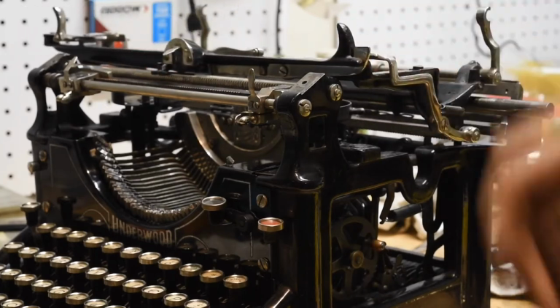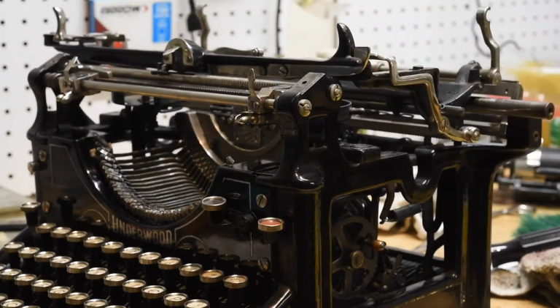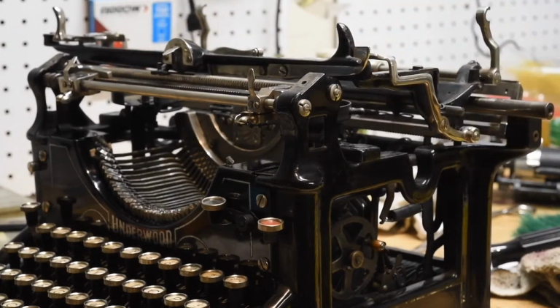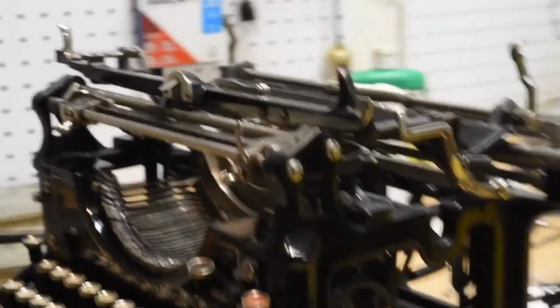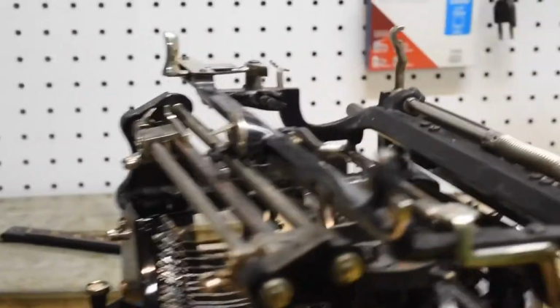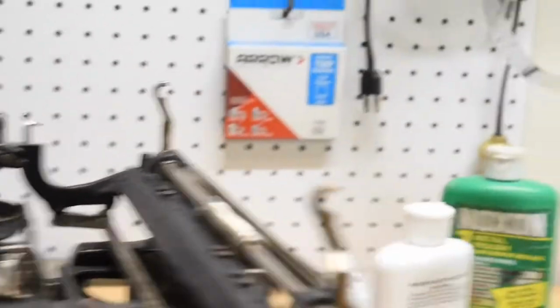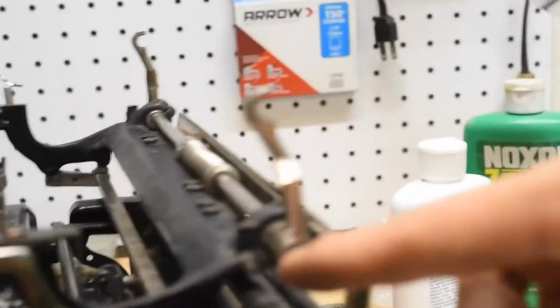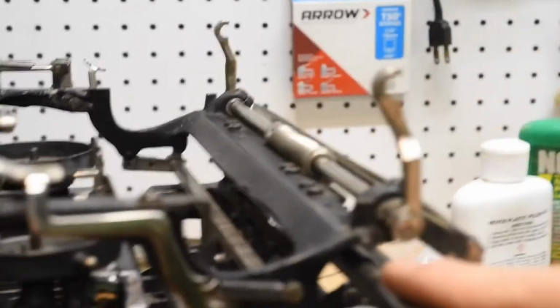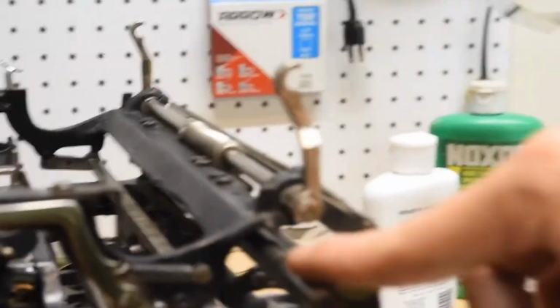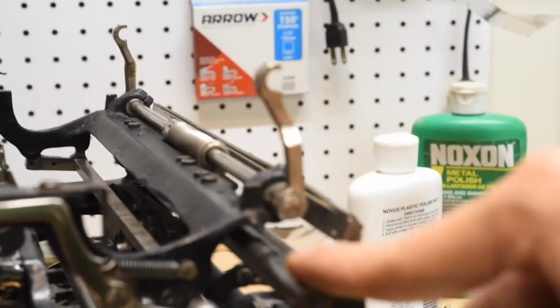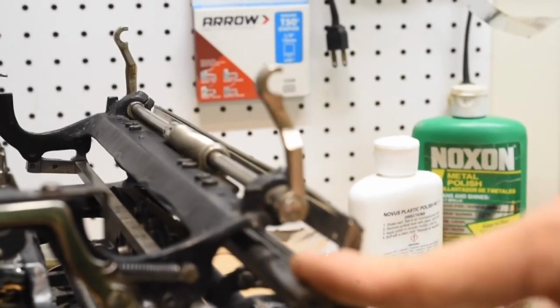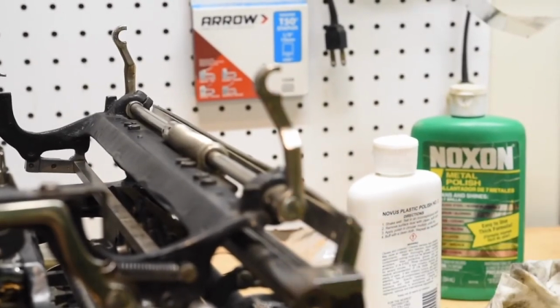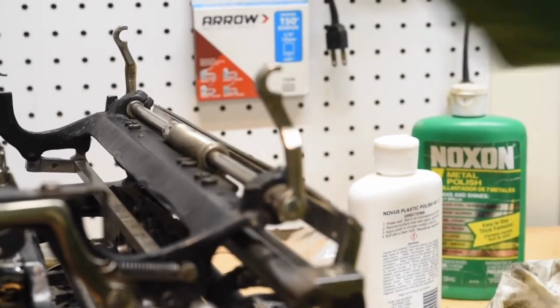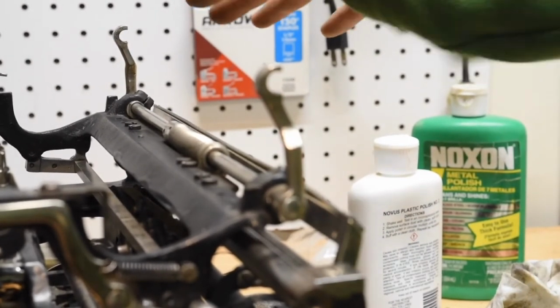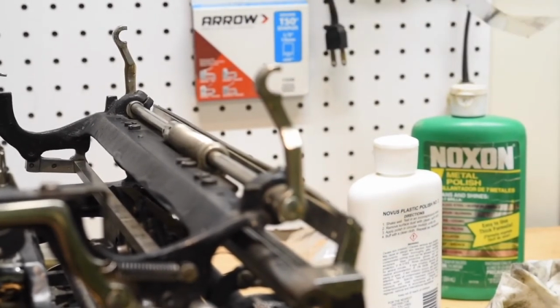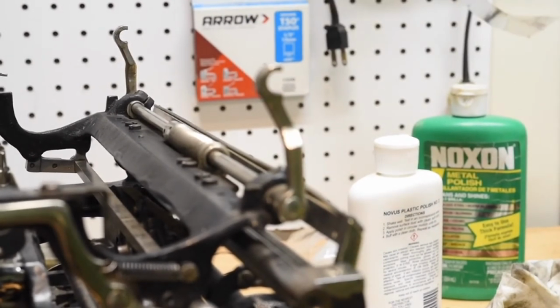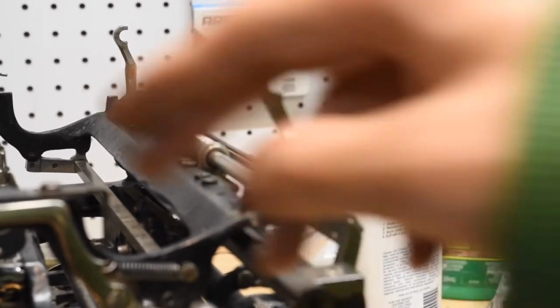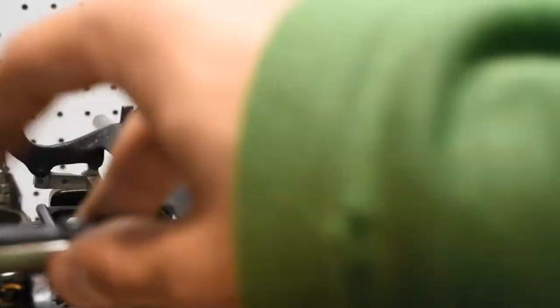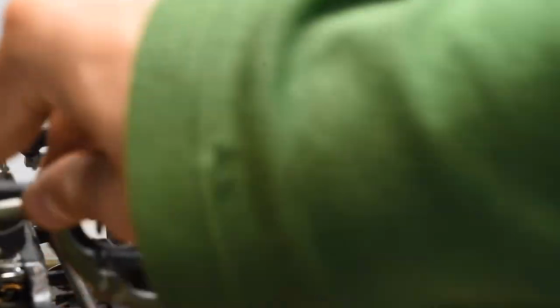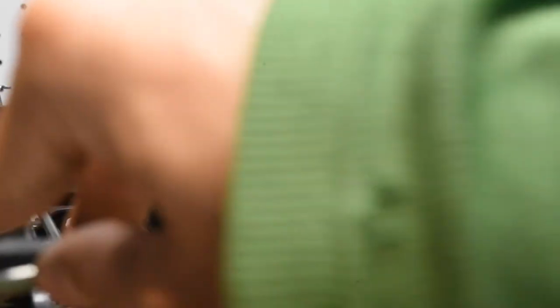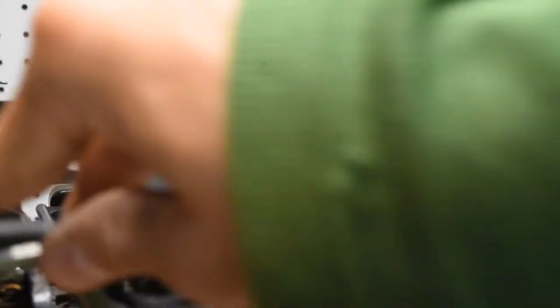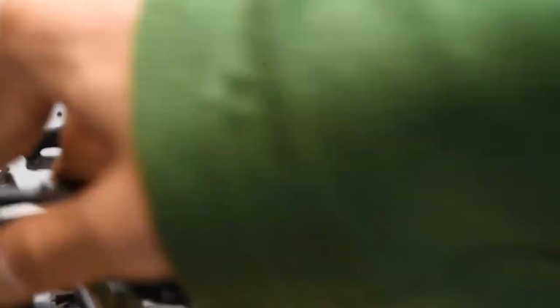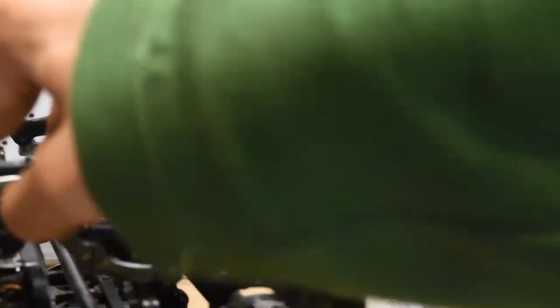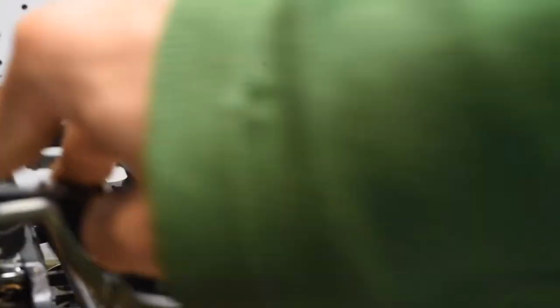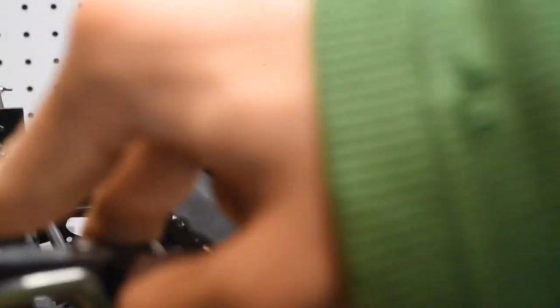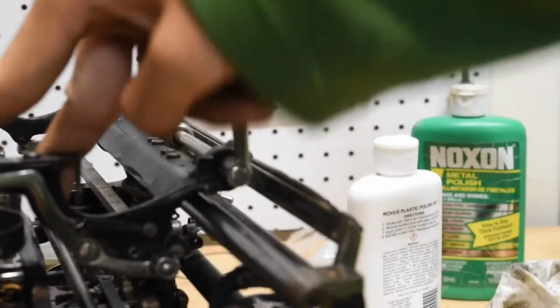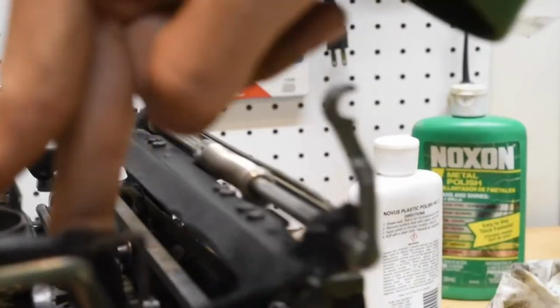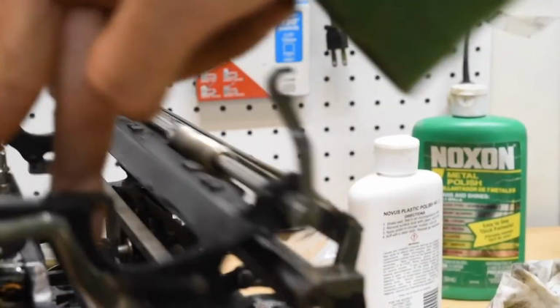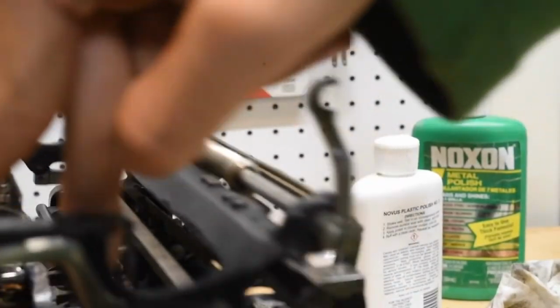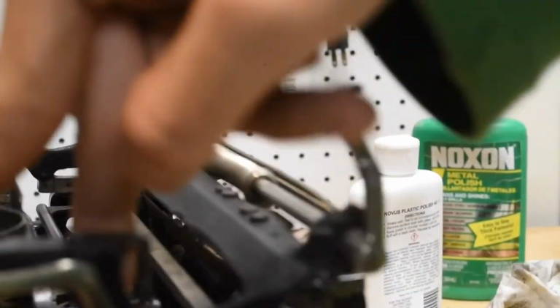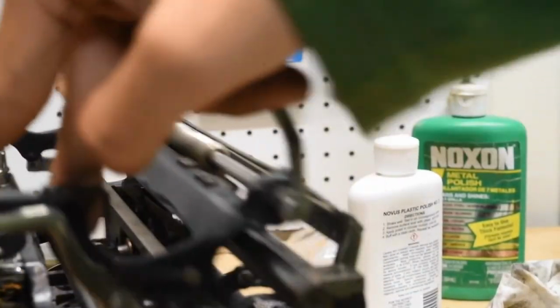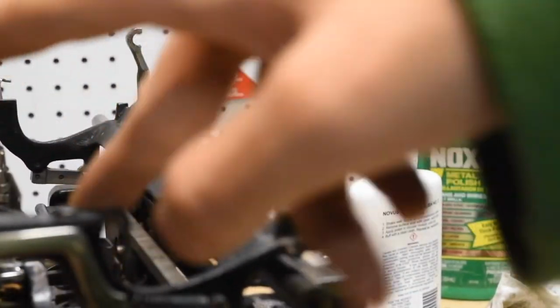I would recommend placing a dot of oil onto the bearing rod, rubbing it along the length of the carriage, and that should alleviate any sticking. You don't want excess pools of oil, but you want it to glide perfectly smooth.